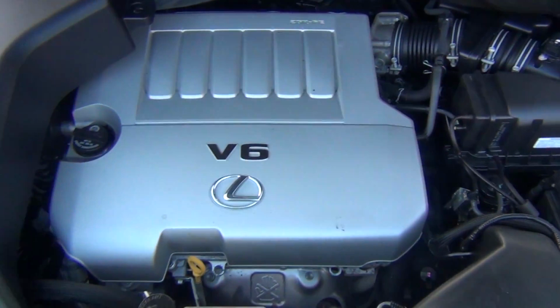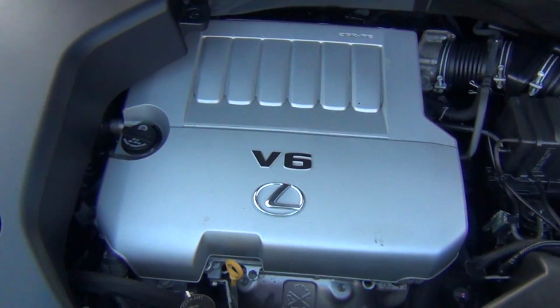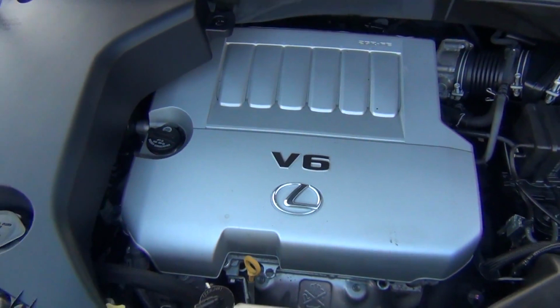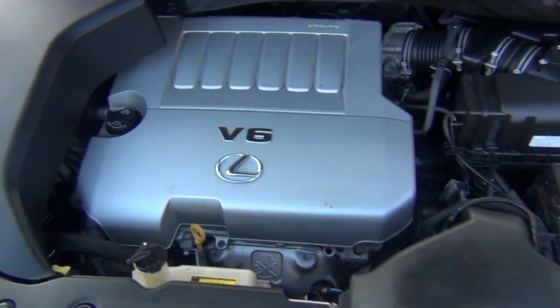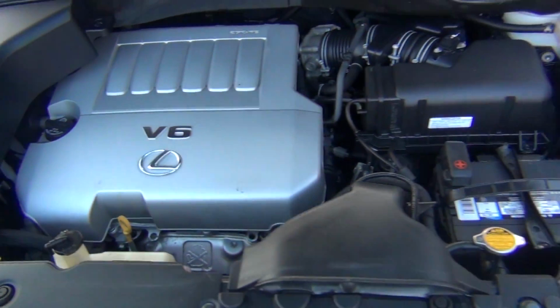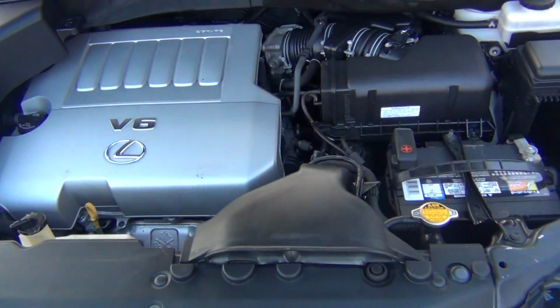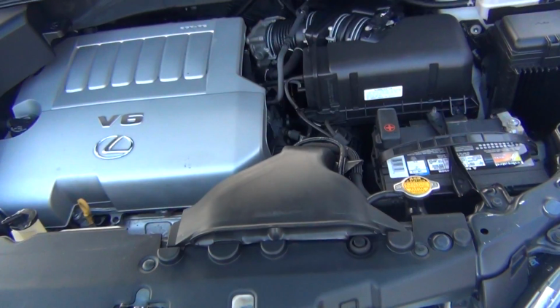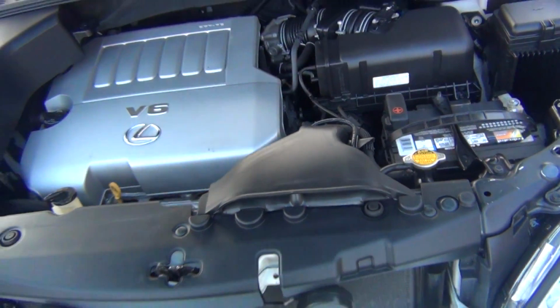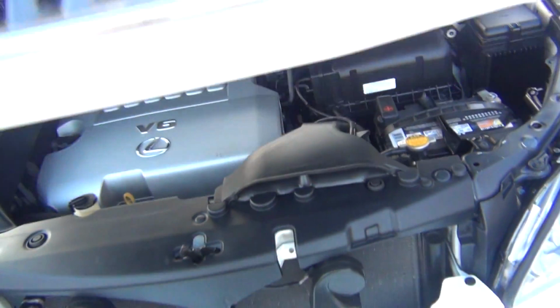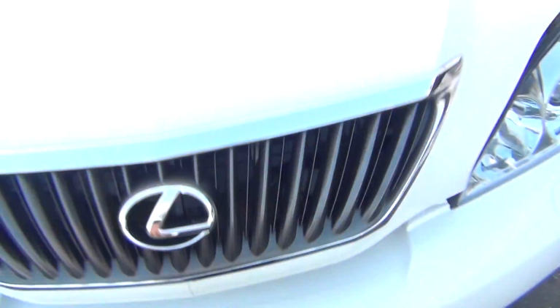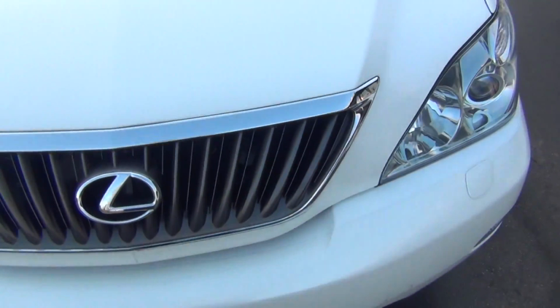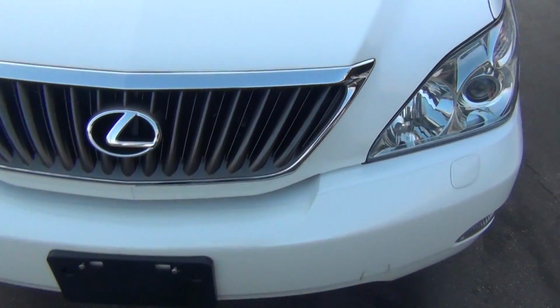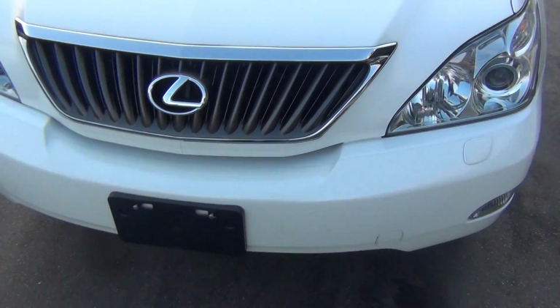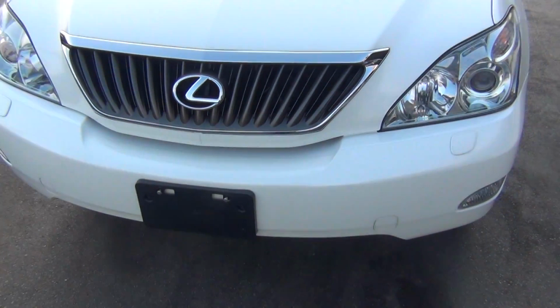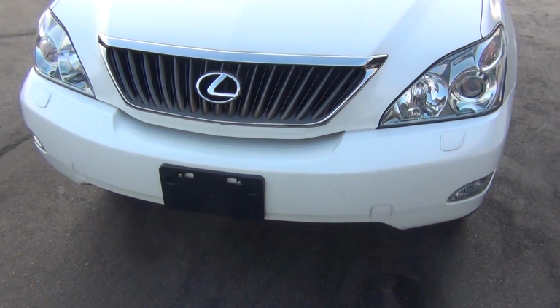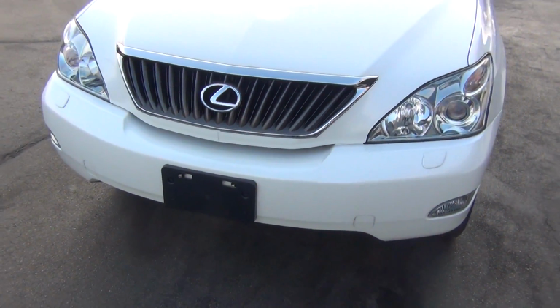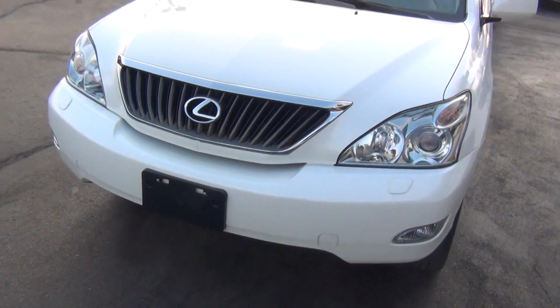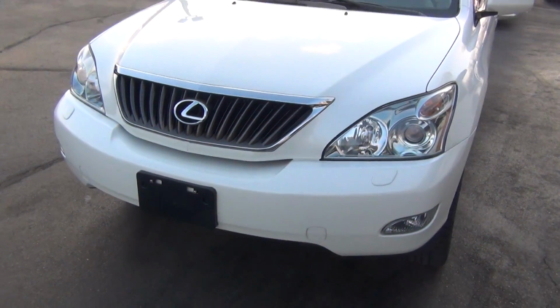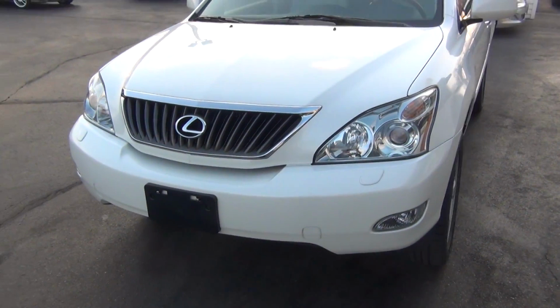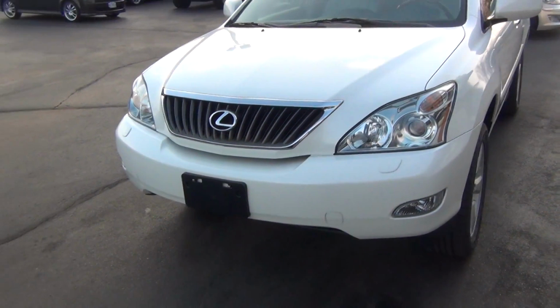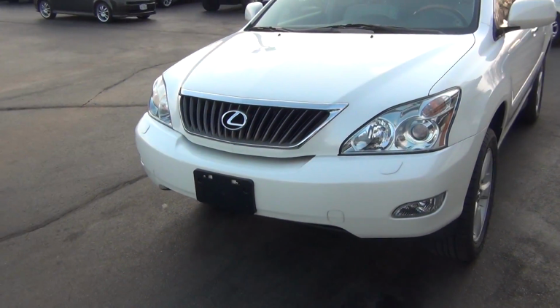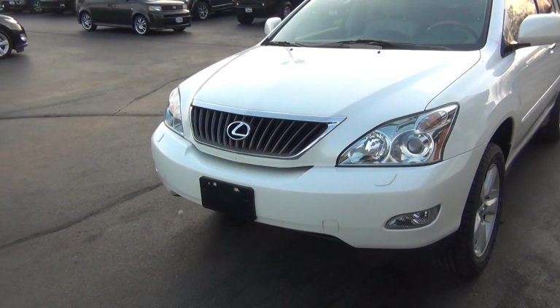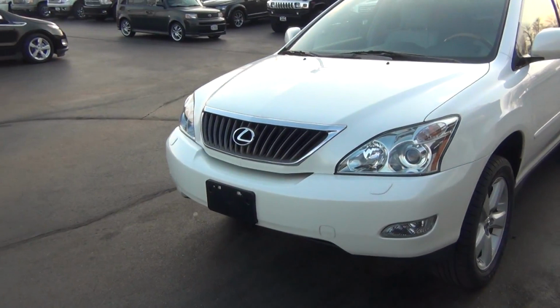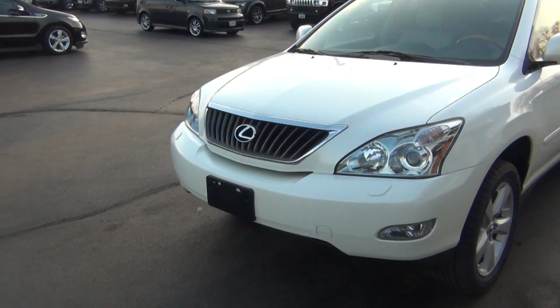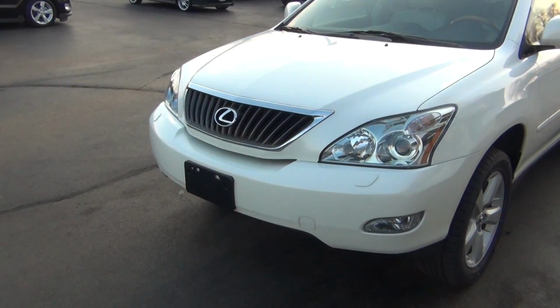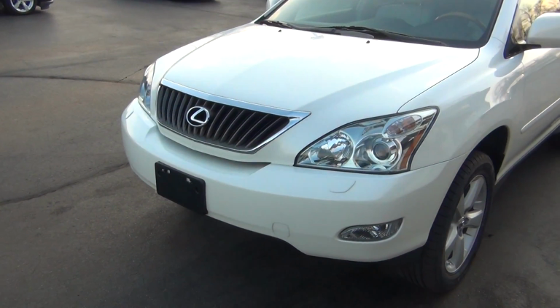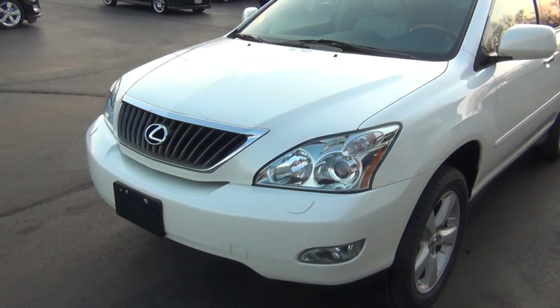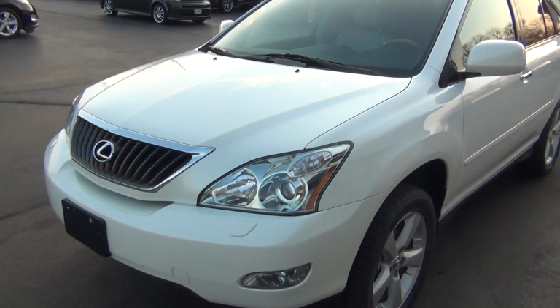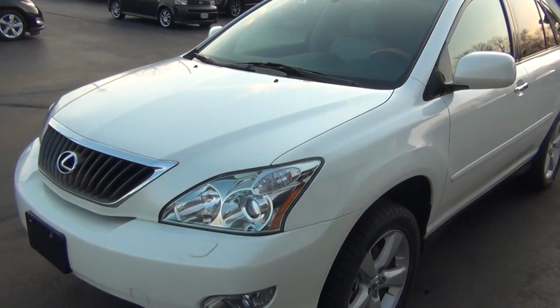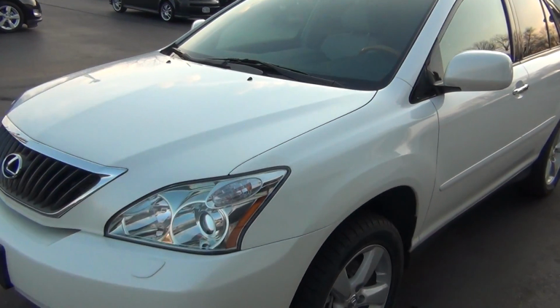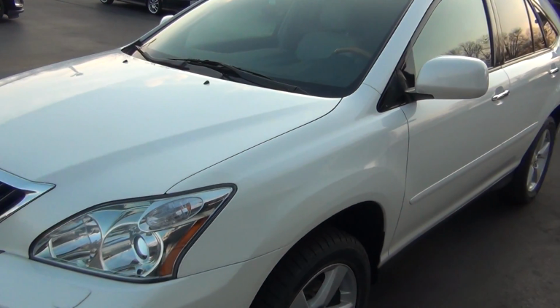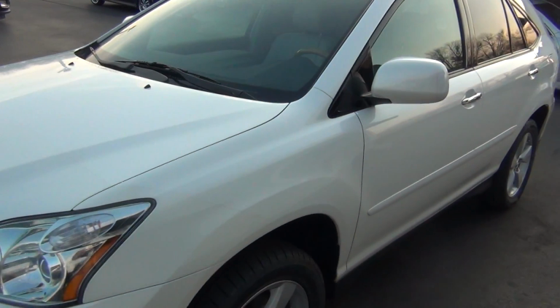As you look under the hood here, you can see it's very, very clean — and not only underneath the hood but also all around the vehicle. You've got your front HID headlights along with your front fog lights.